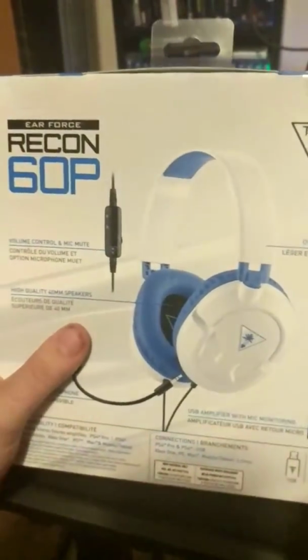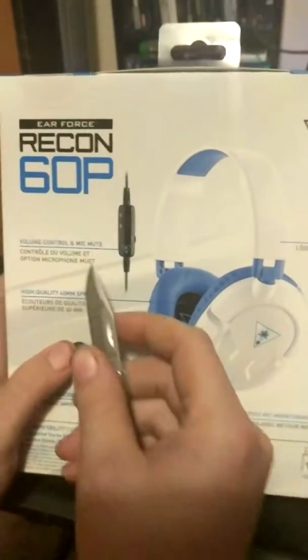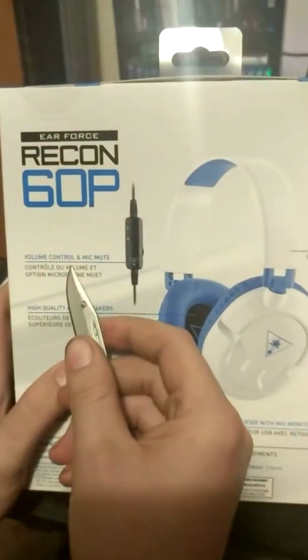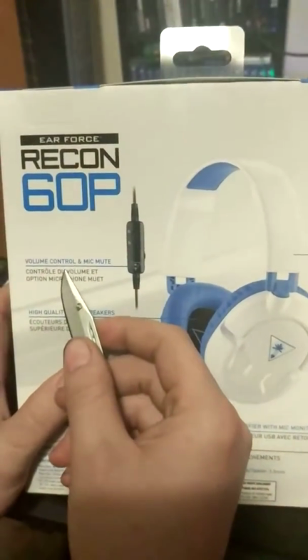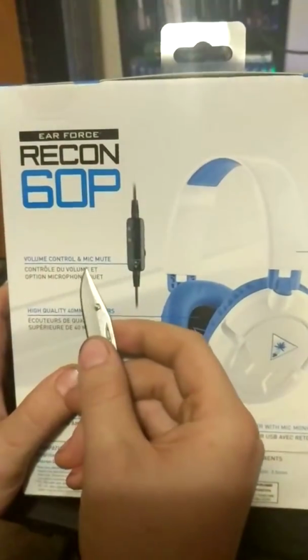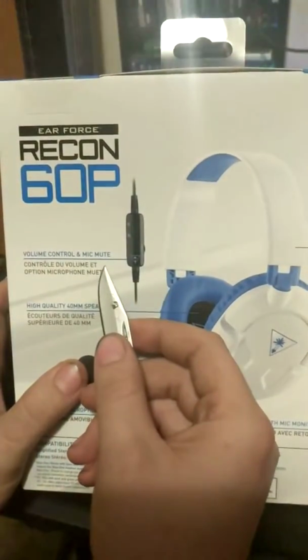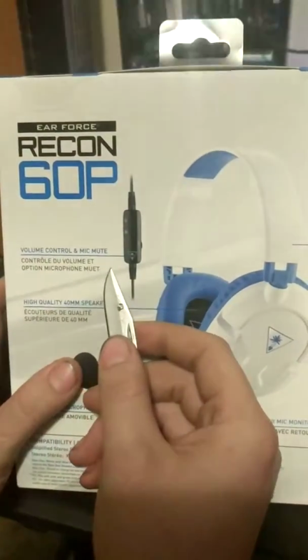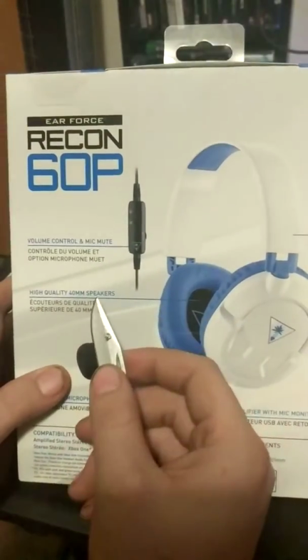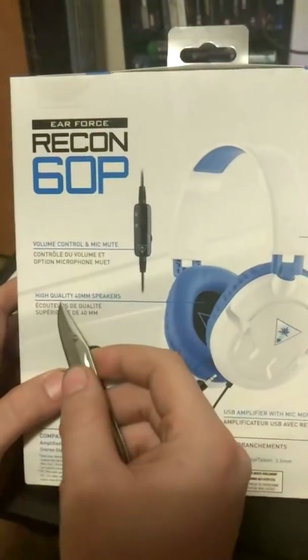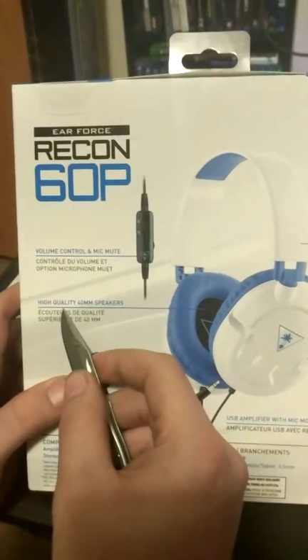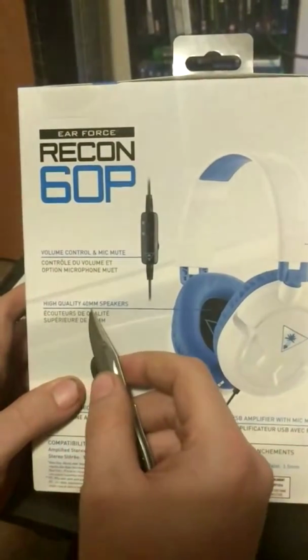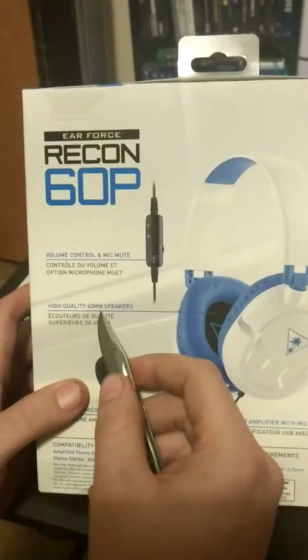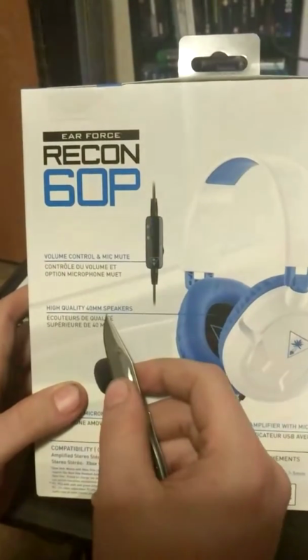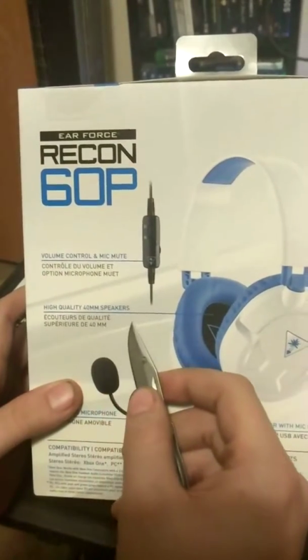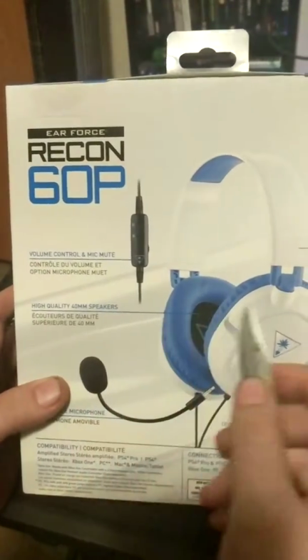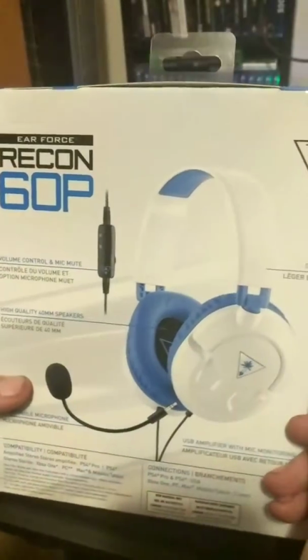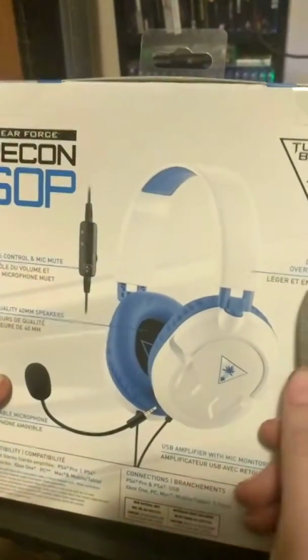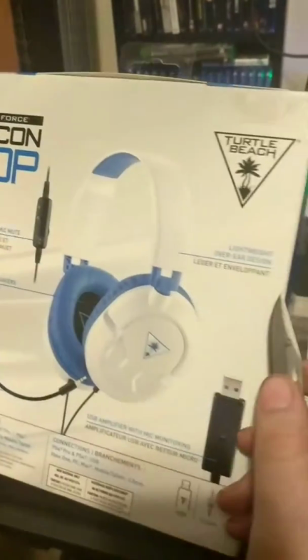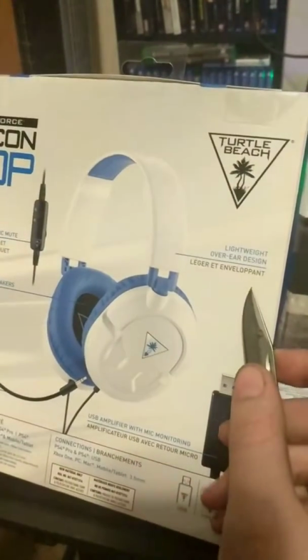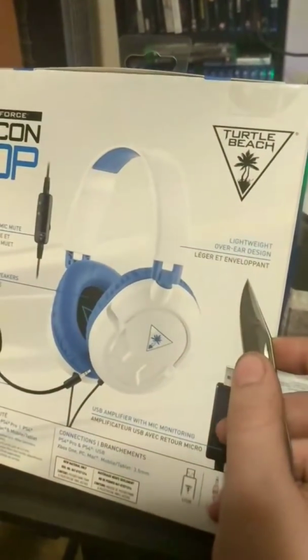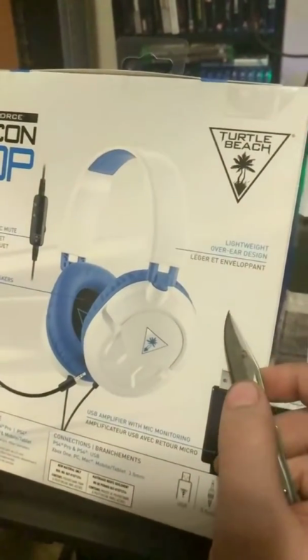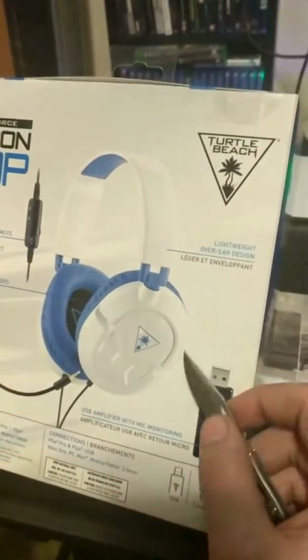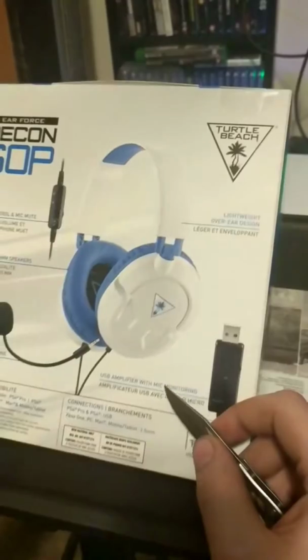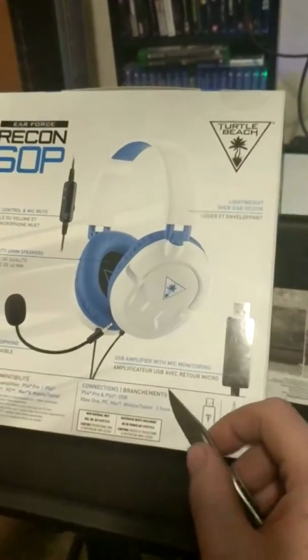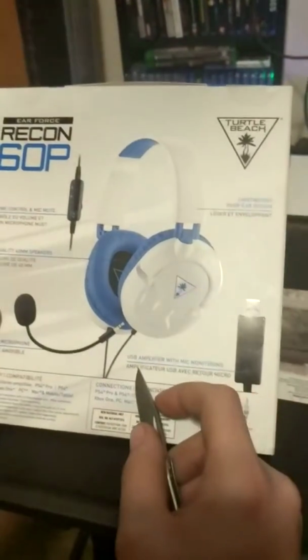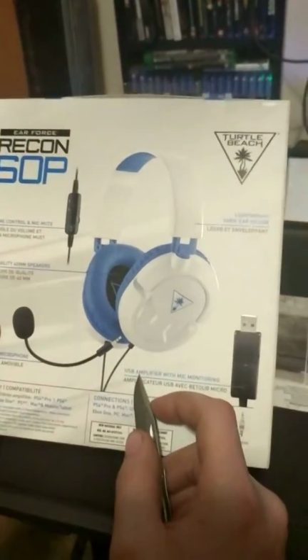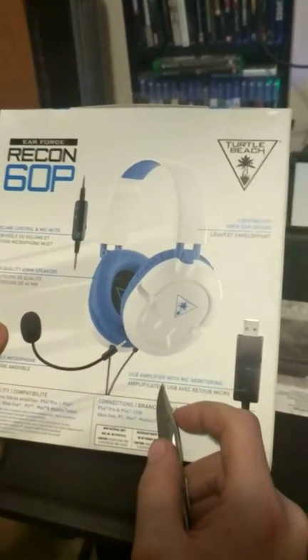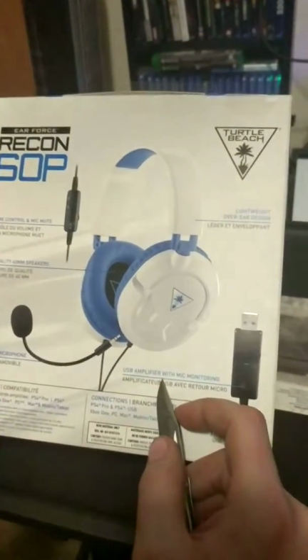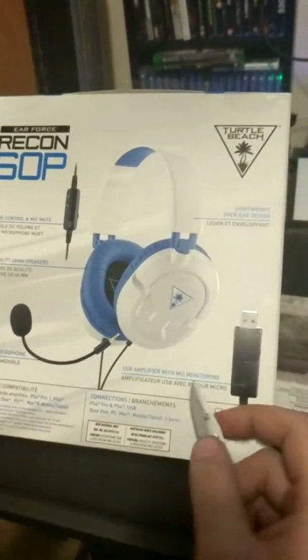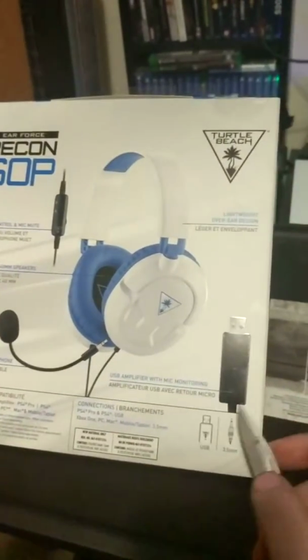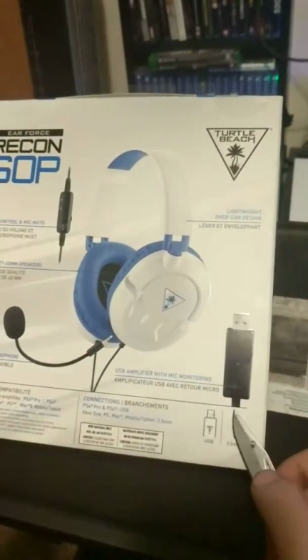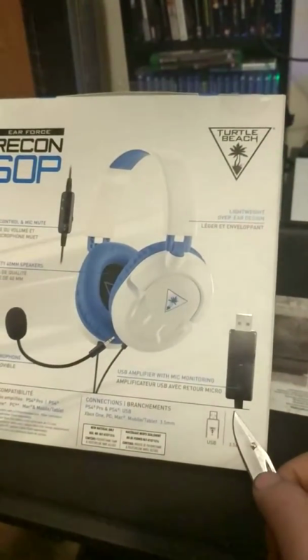Got the volume control and mic mute. High quality 40mm speakers. And it's lightweight. And it has a USB amplifier — I think that's just for the PS4.